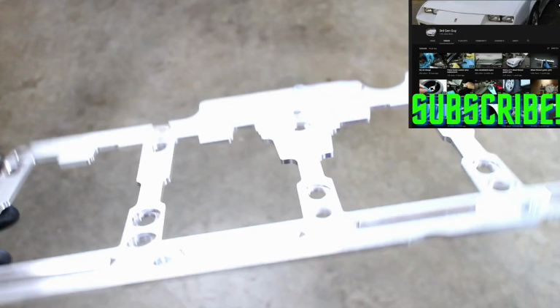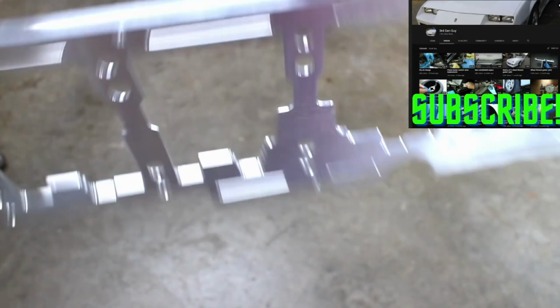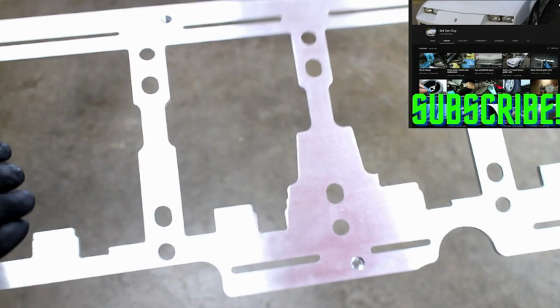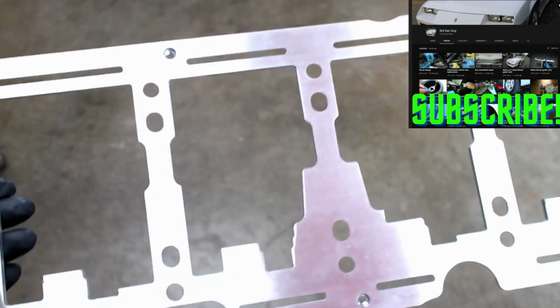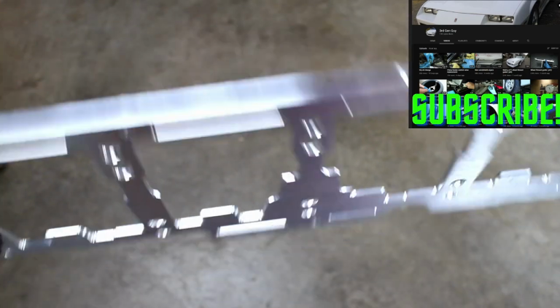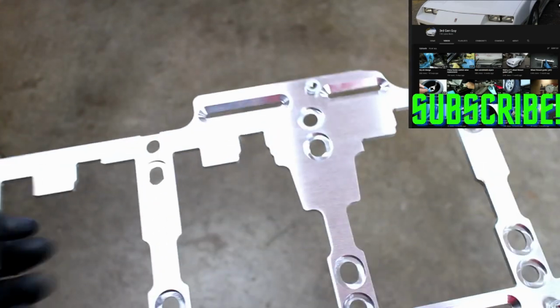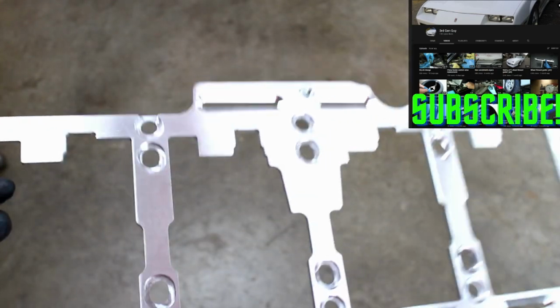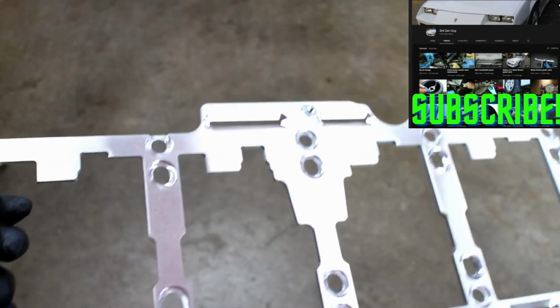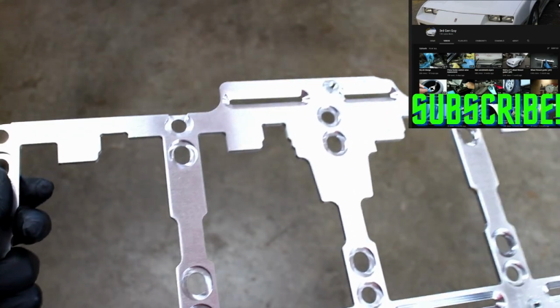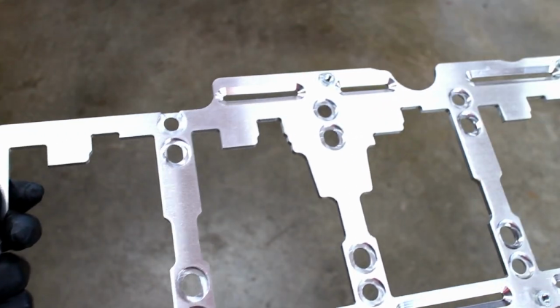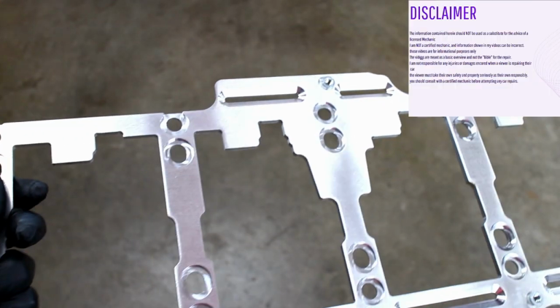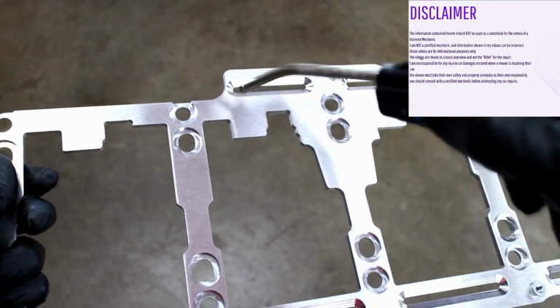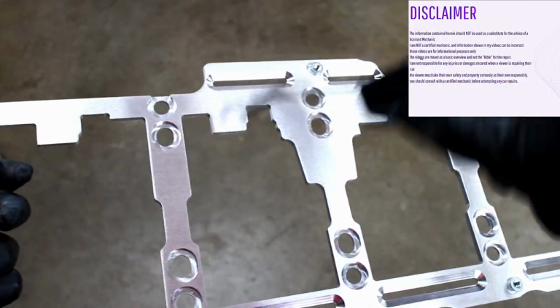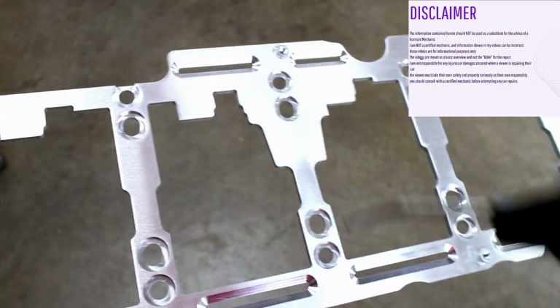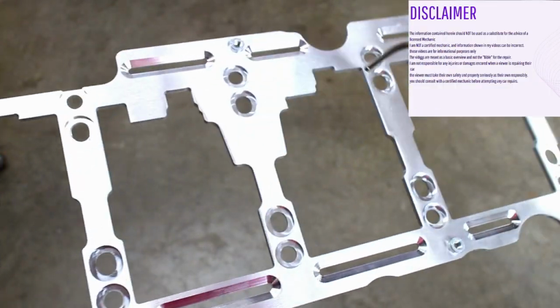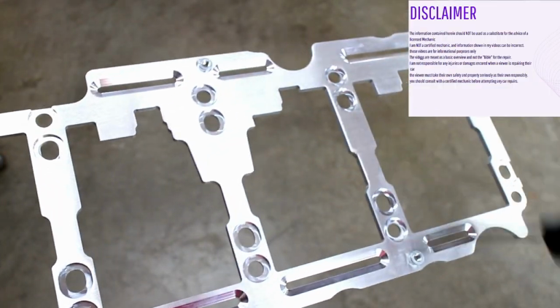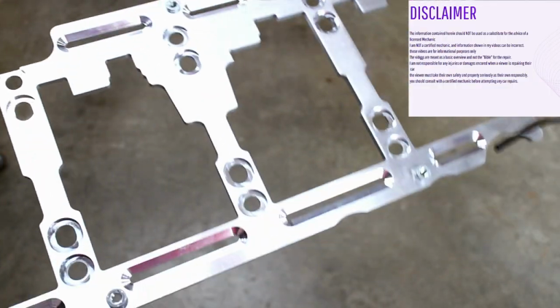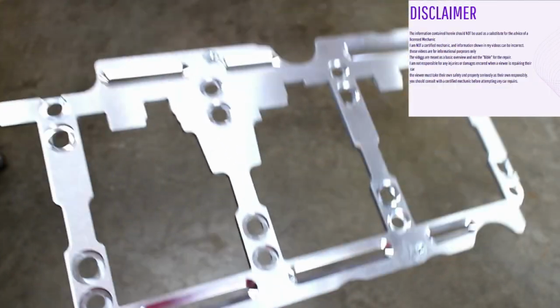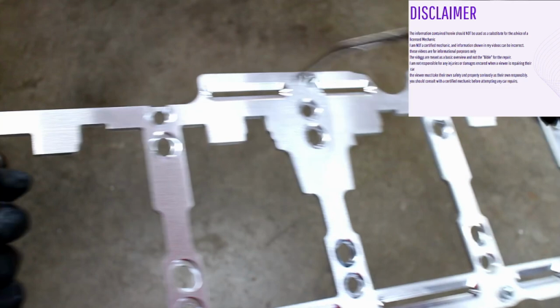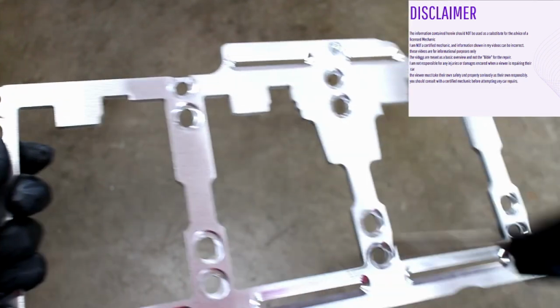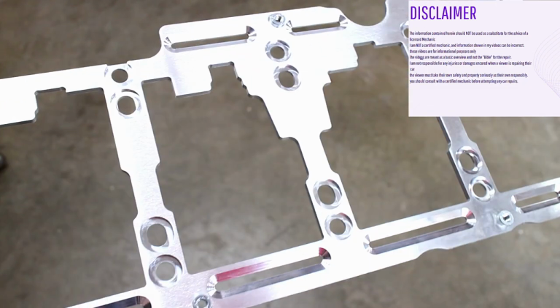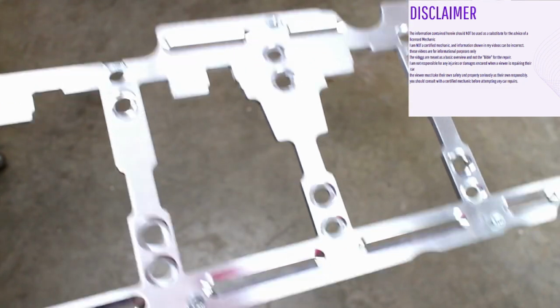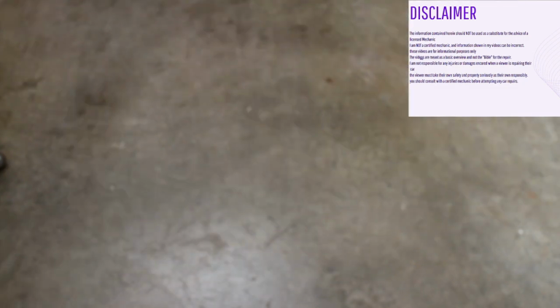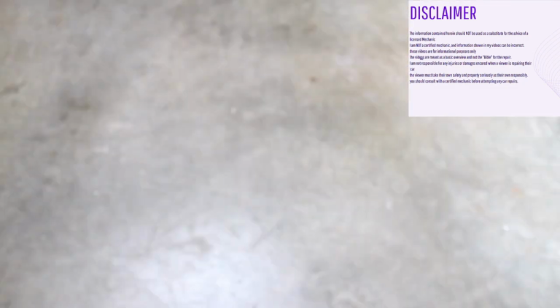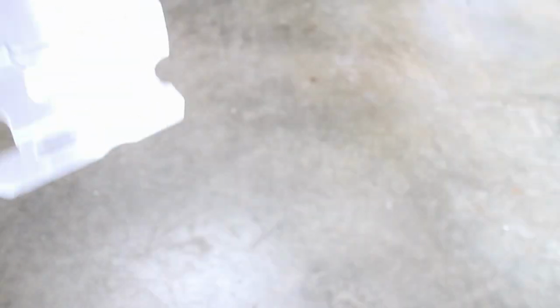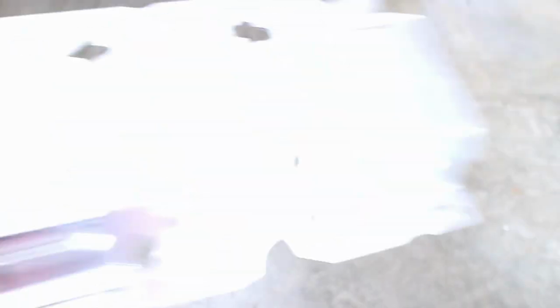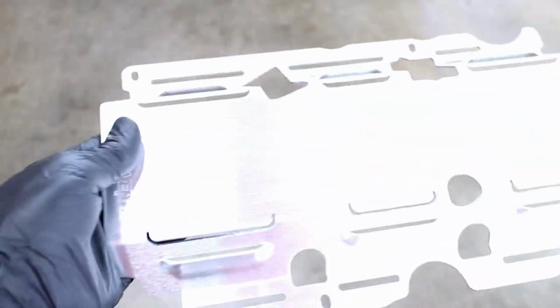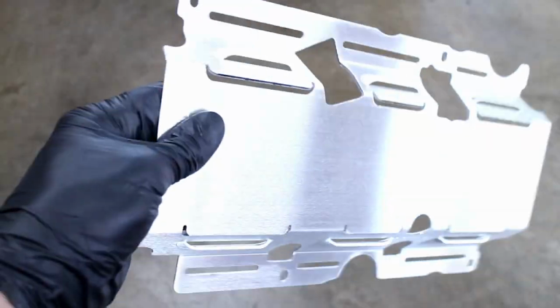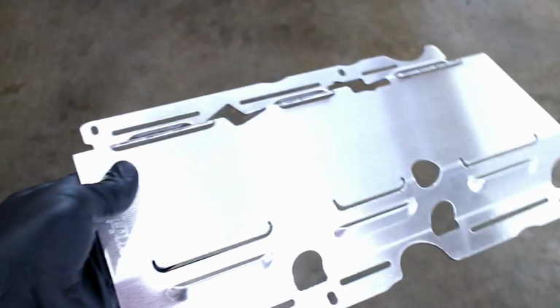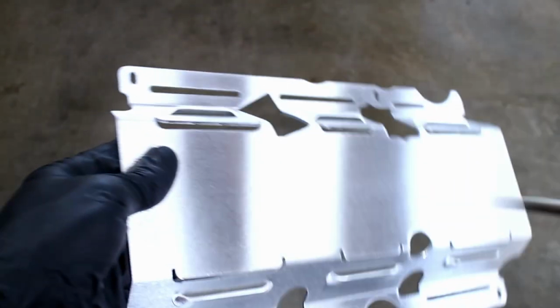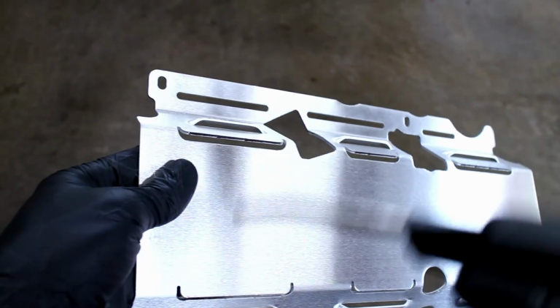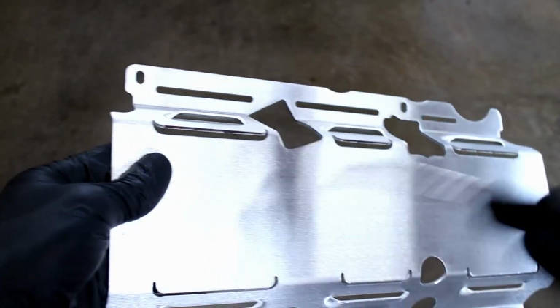The first step is to clean the scraper and the windage tray. I found a few angel hair burrs on mine, so make sure to inspect the scraper very carefully and get rid of any burrs that it might have.